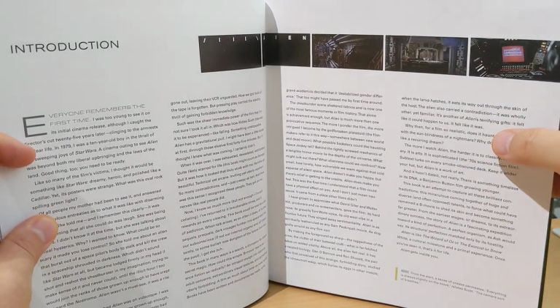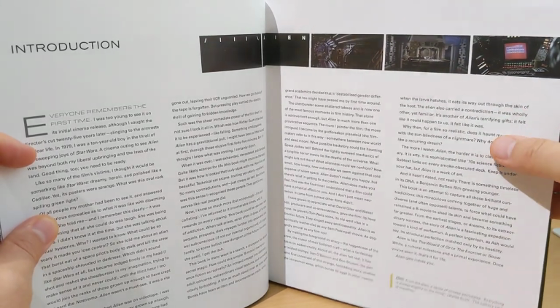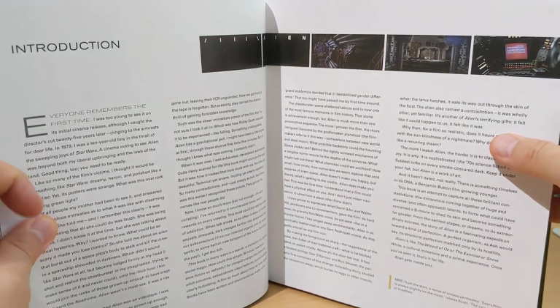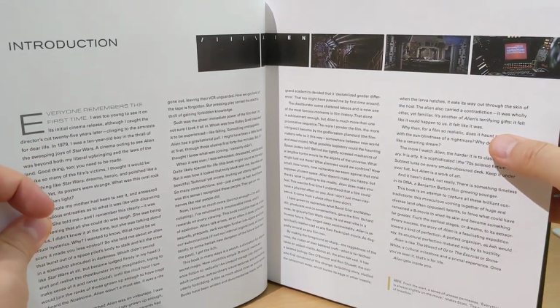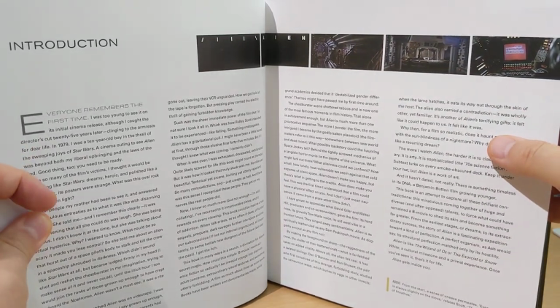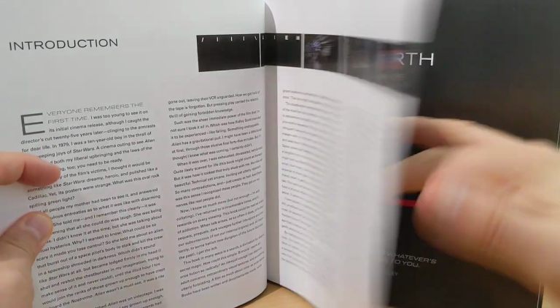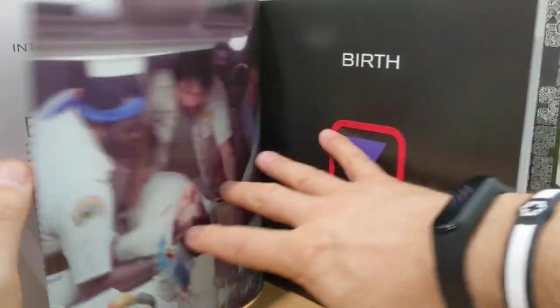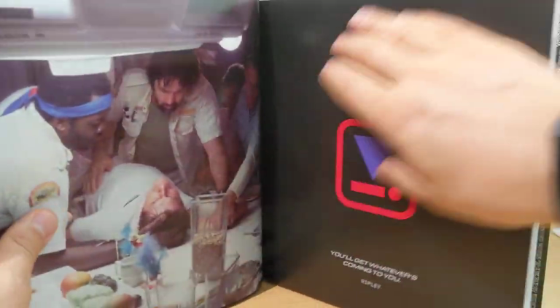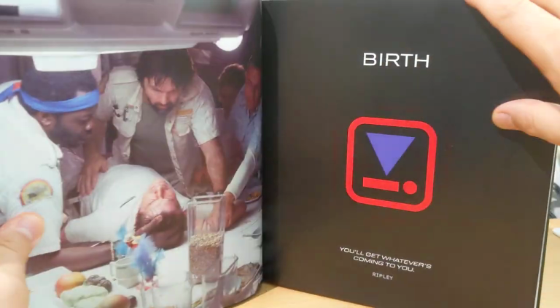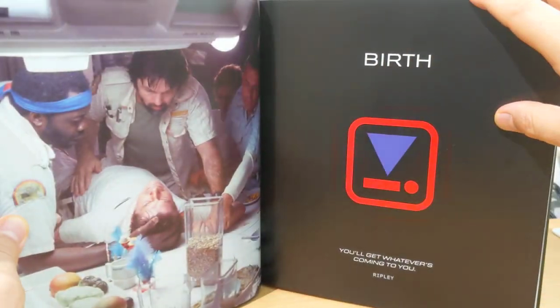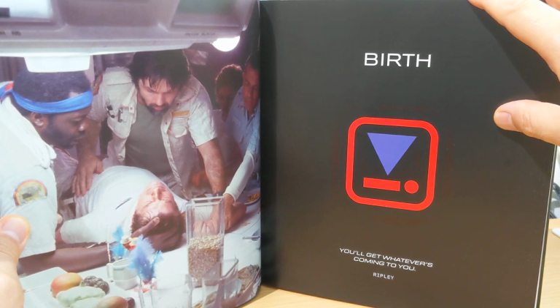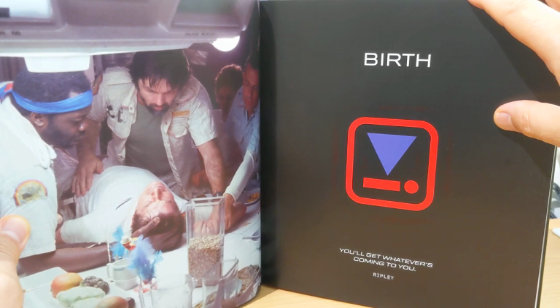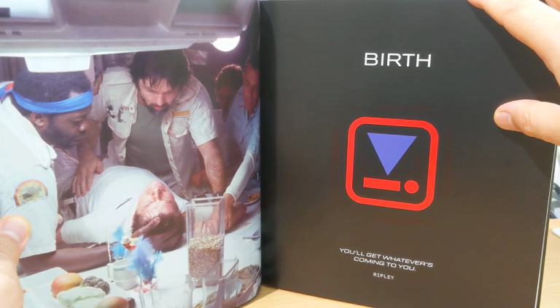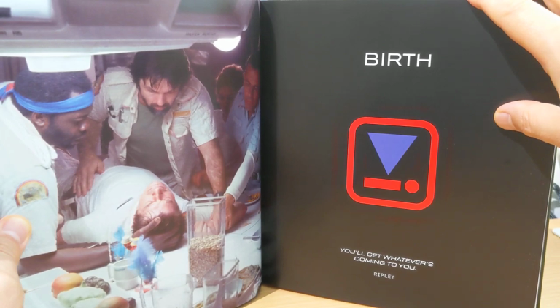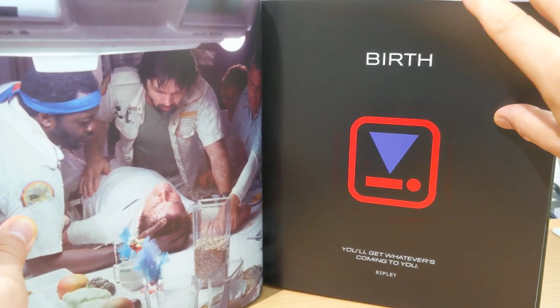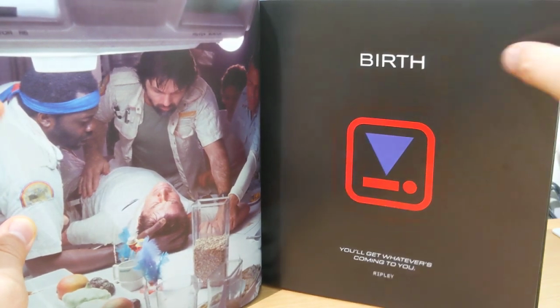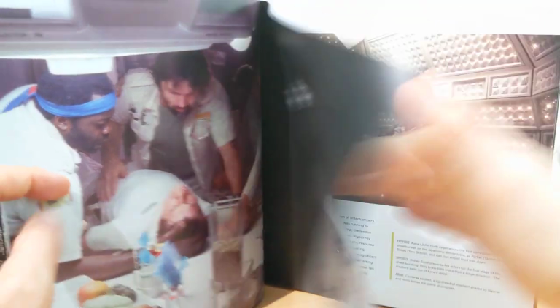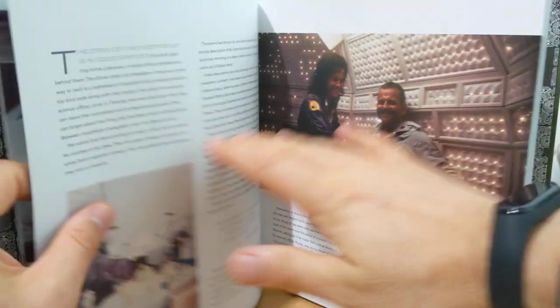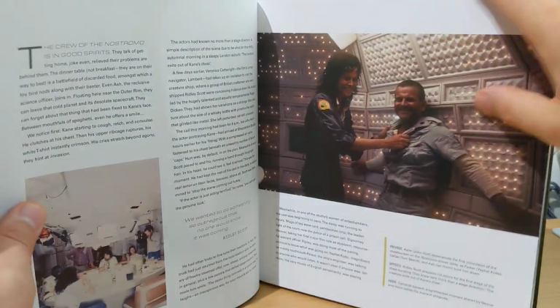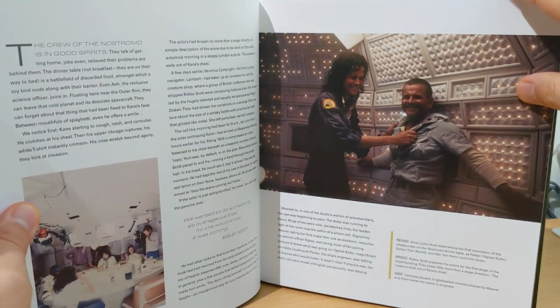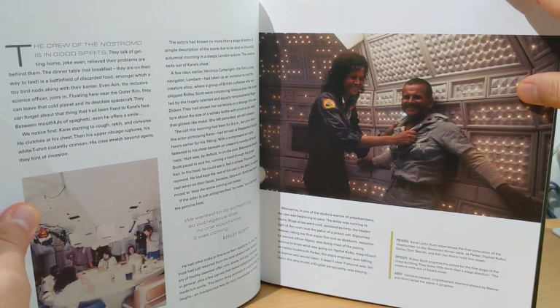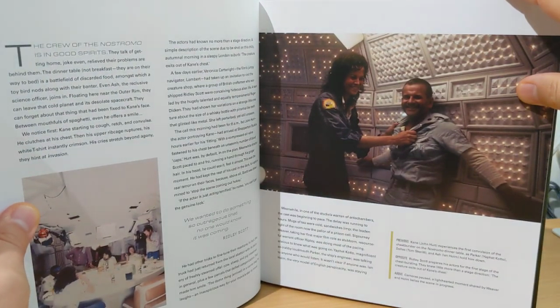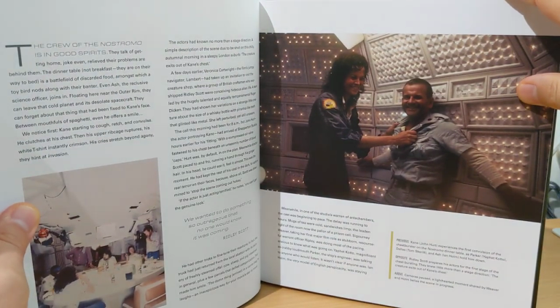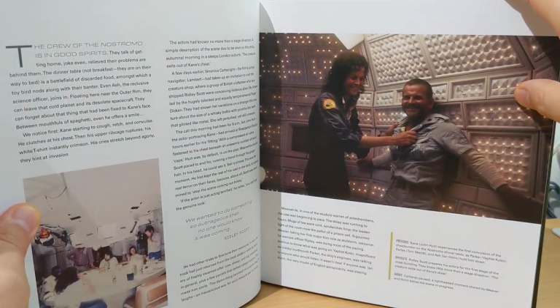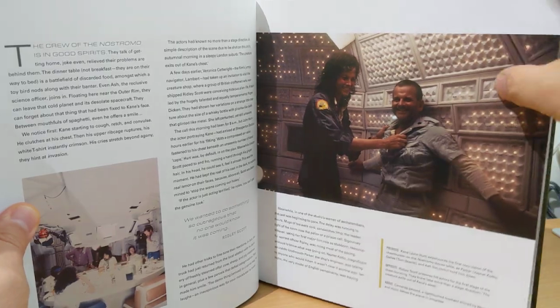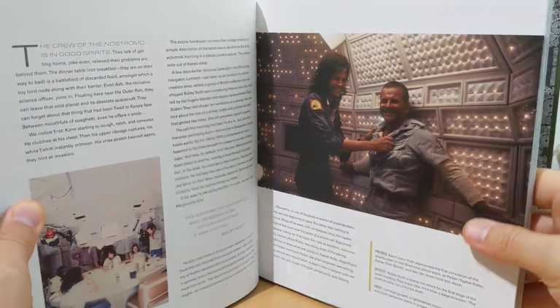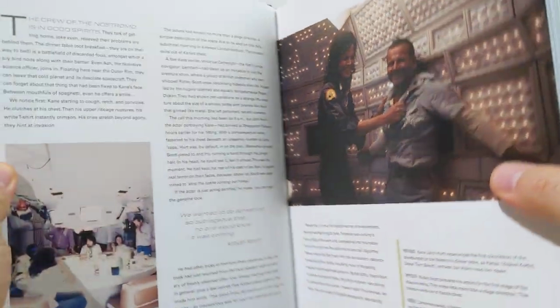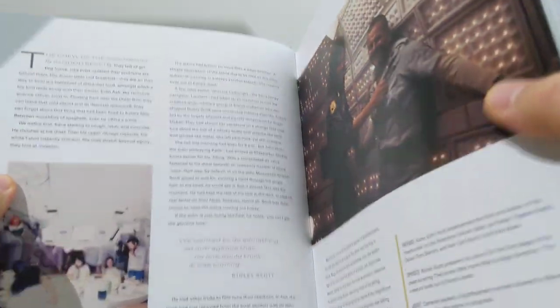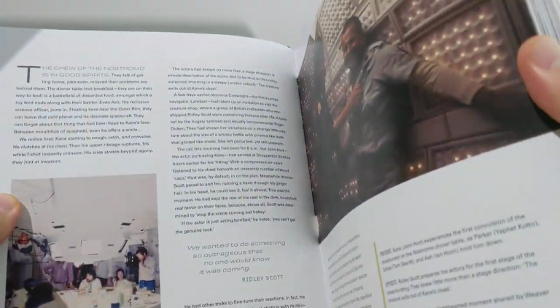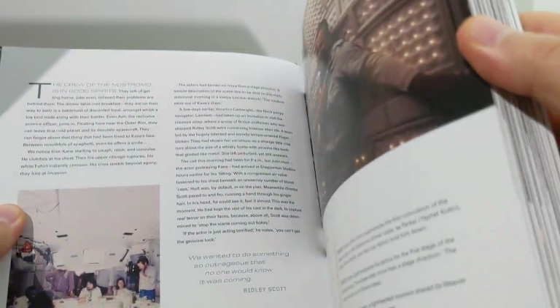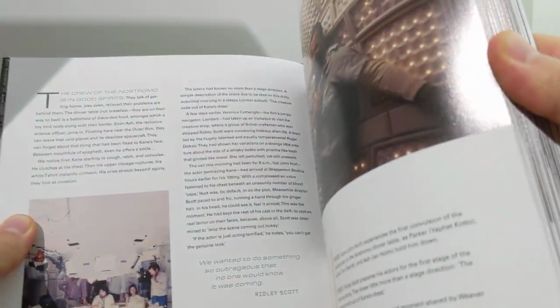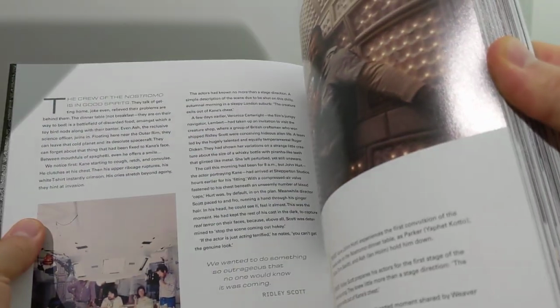There's Veronica Cartwright with her introduction. So loads and loads of detail there, lots of stills from the movie. But again, as you go through the book...